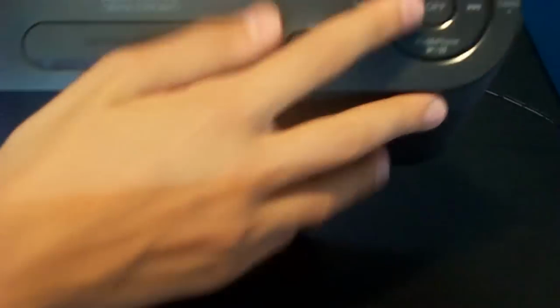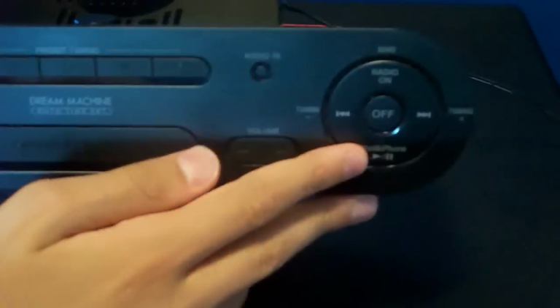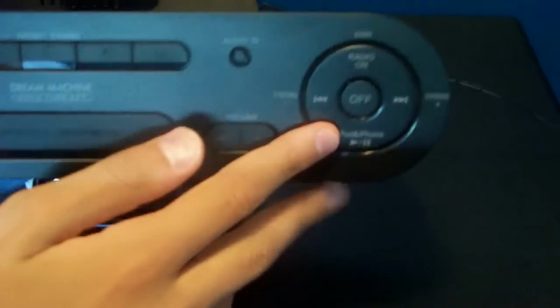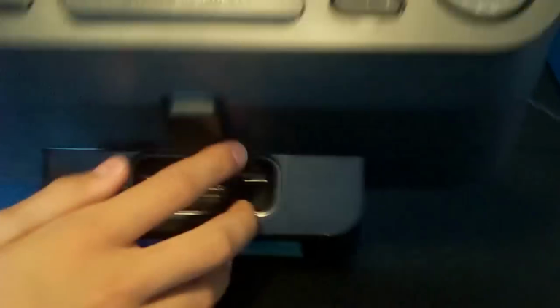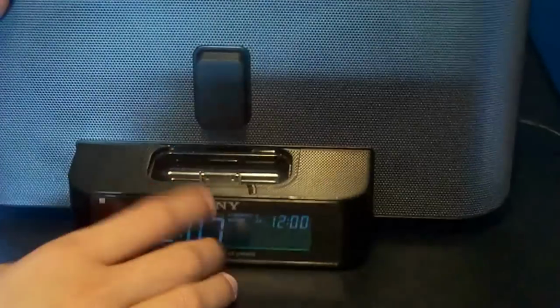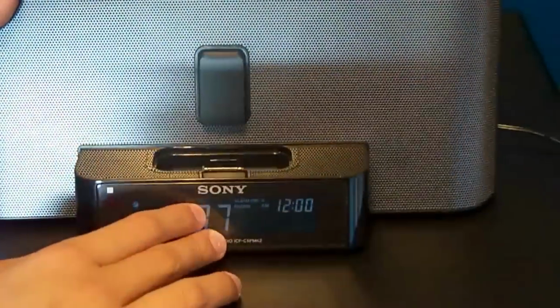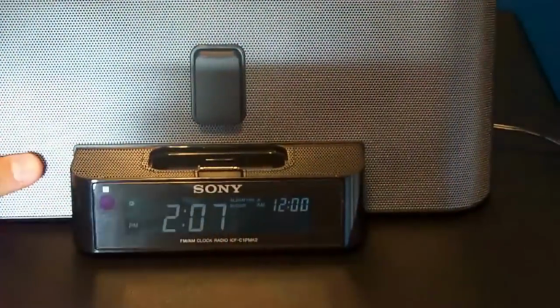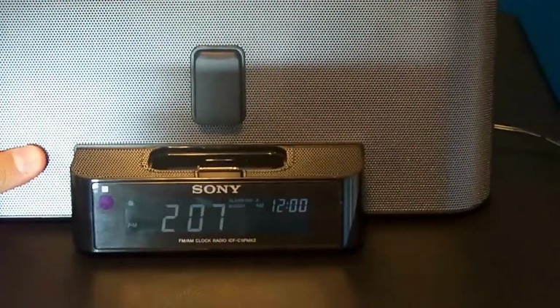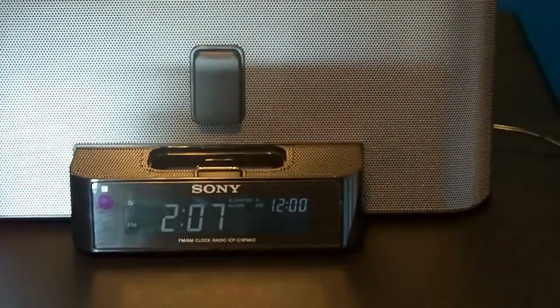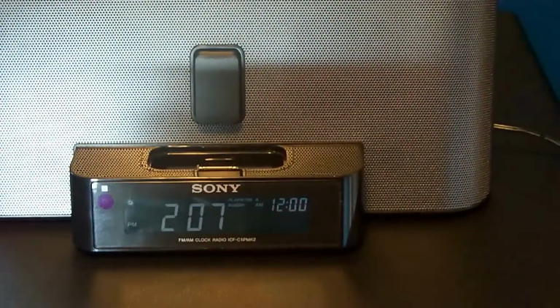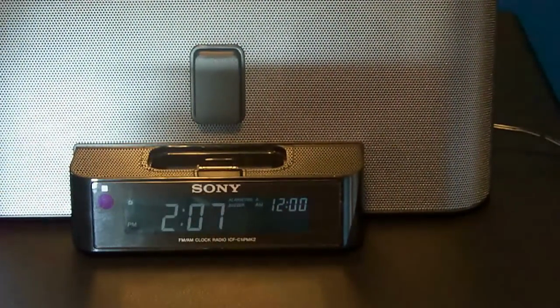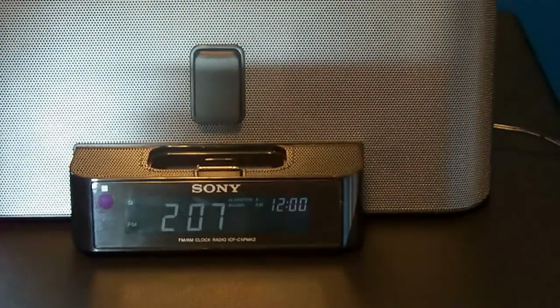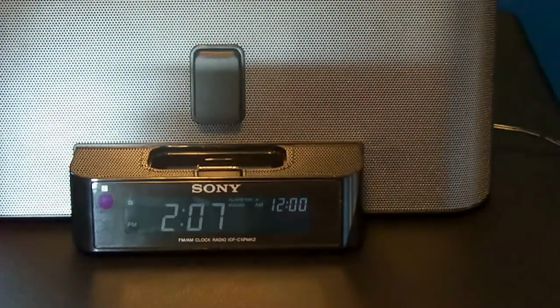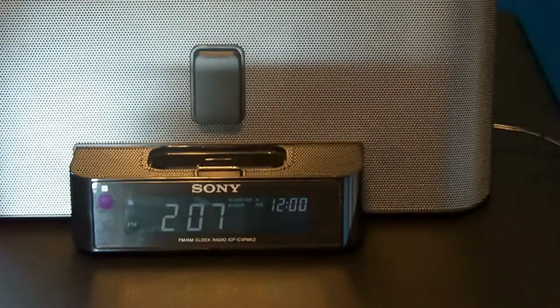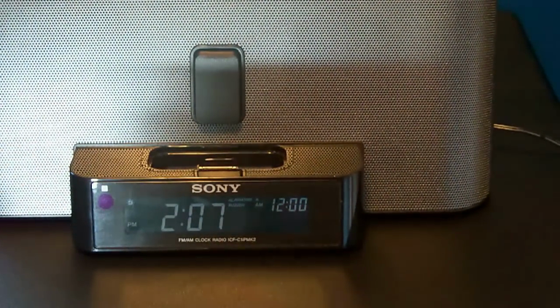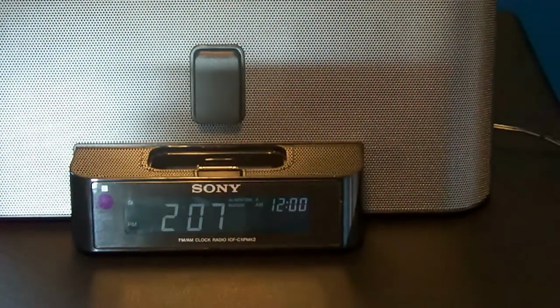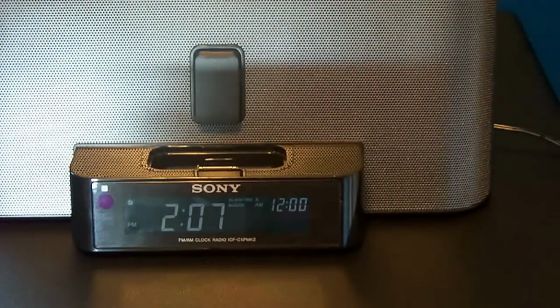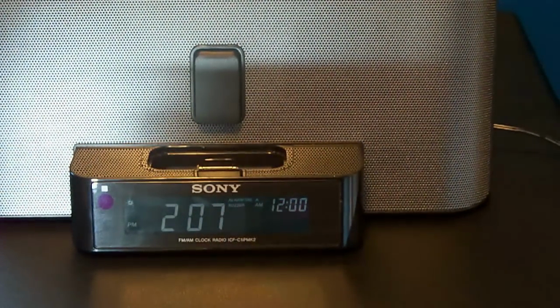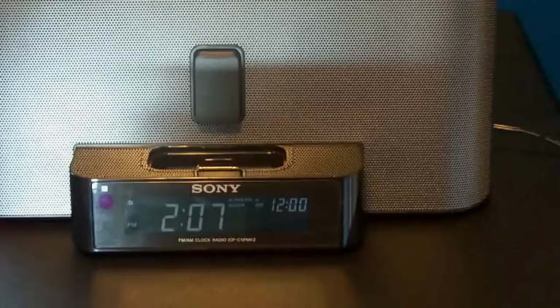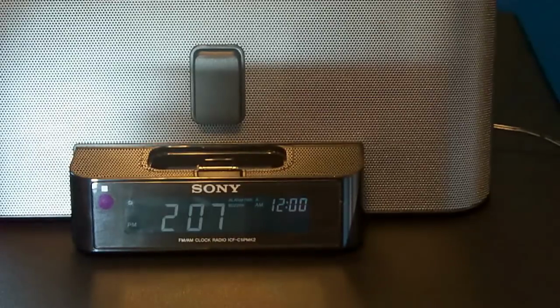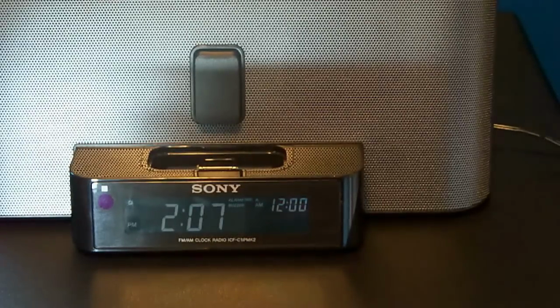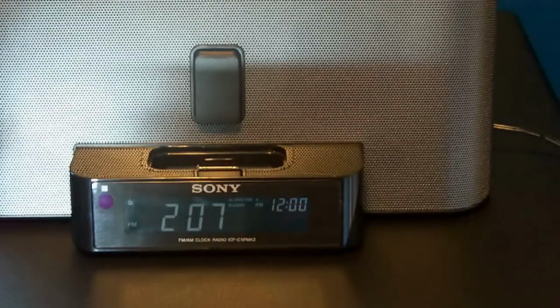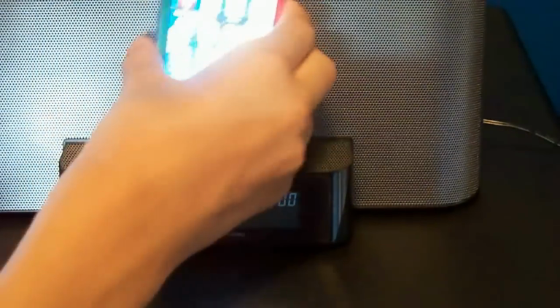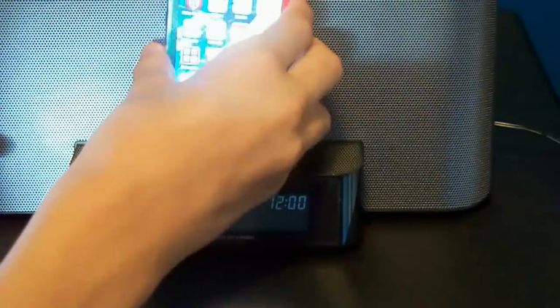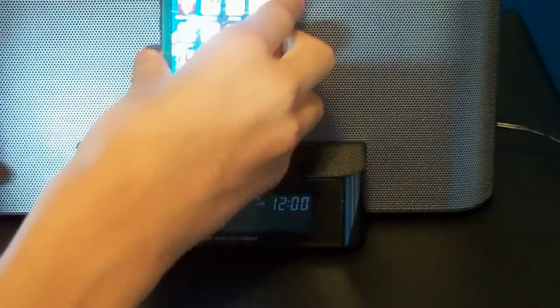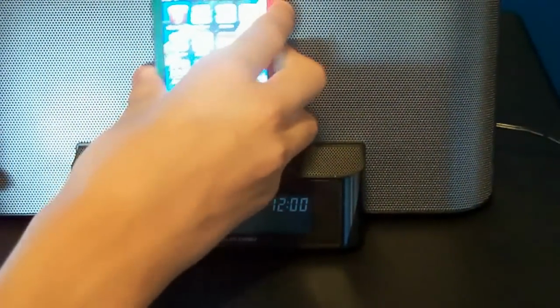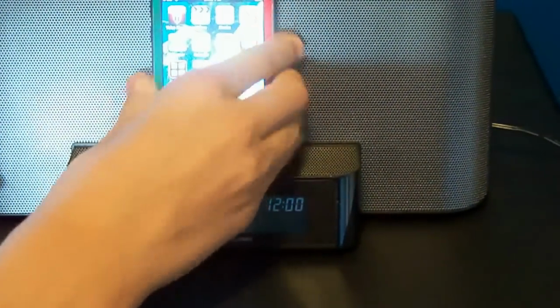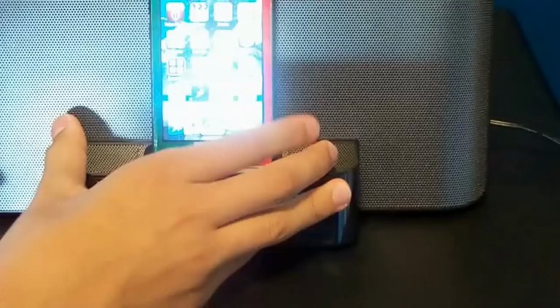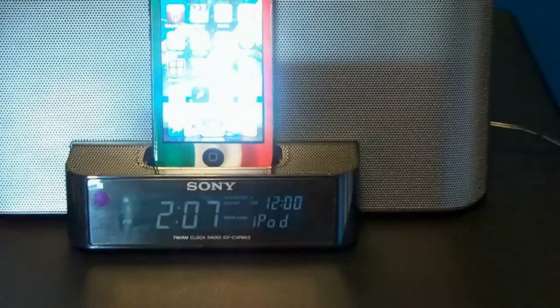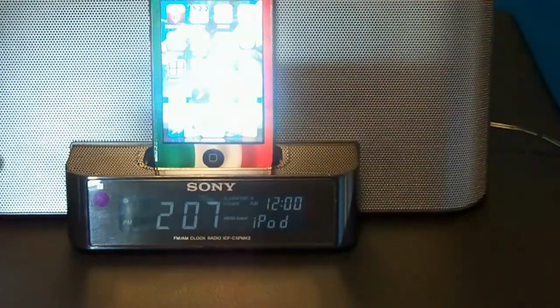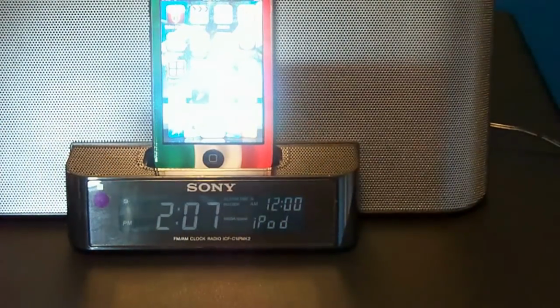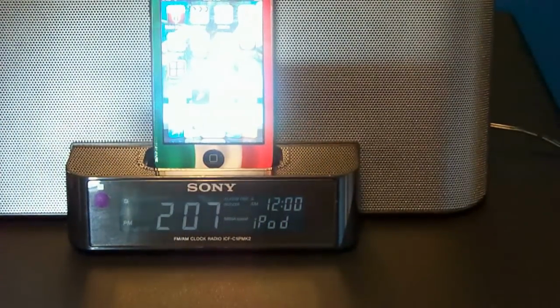It has a radio as well. You can also put your iPhone on it — like all the iHome devices — and it is pretty loud with a pretty good sound.